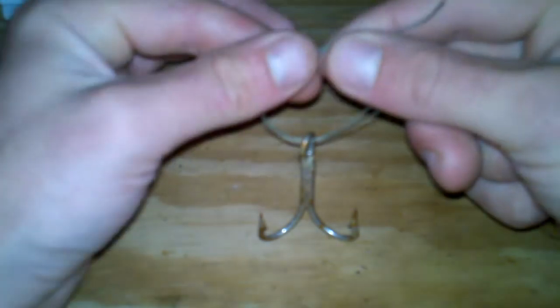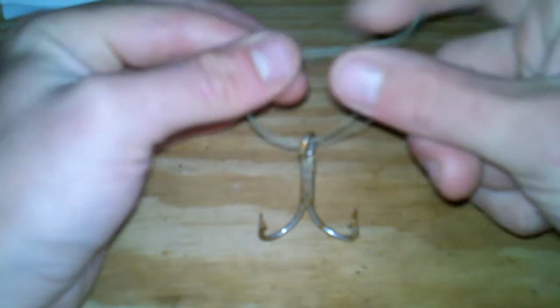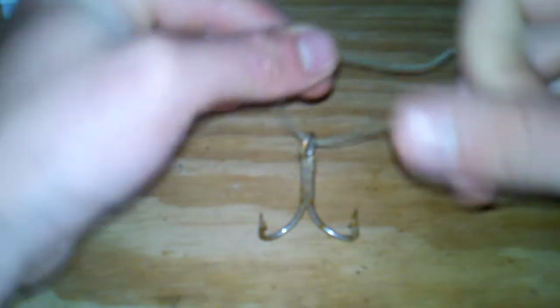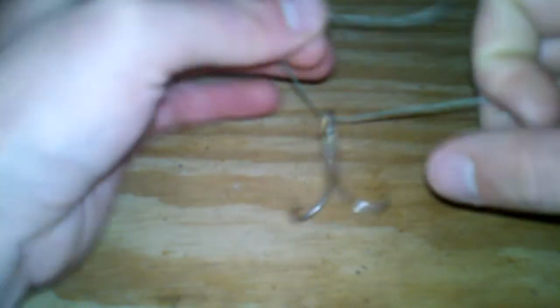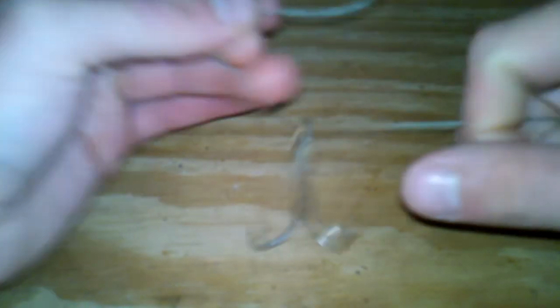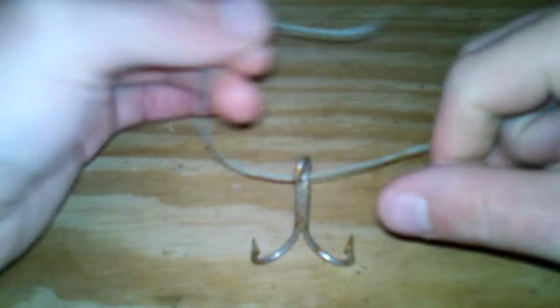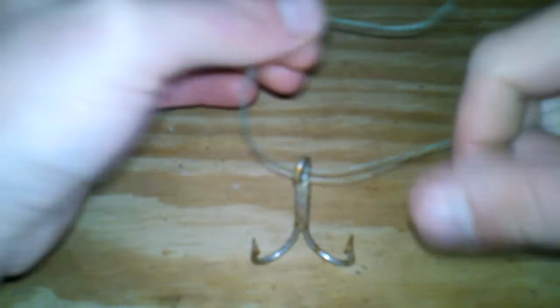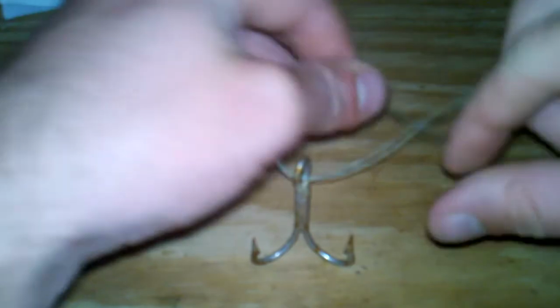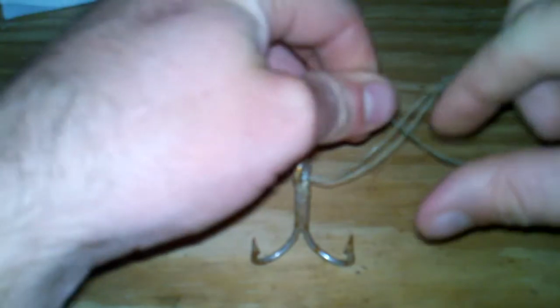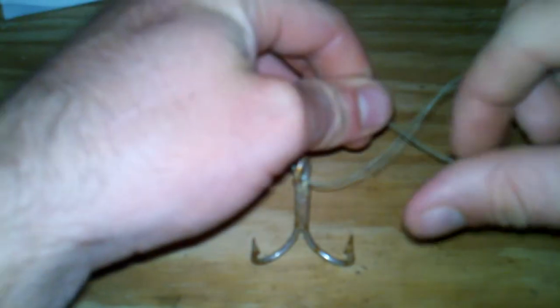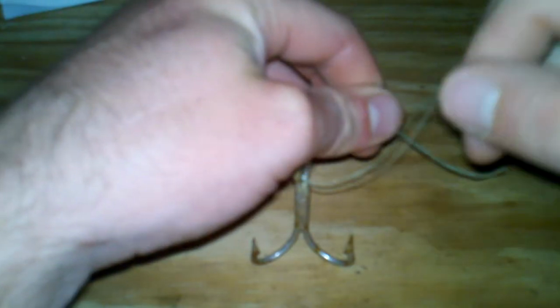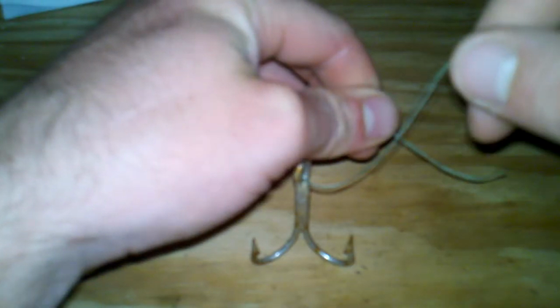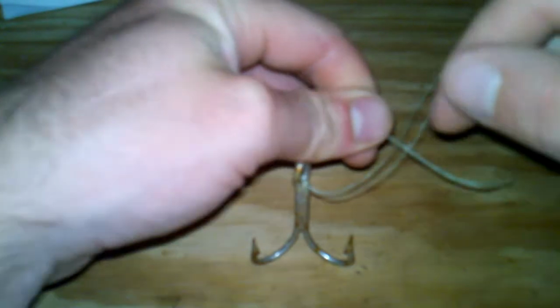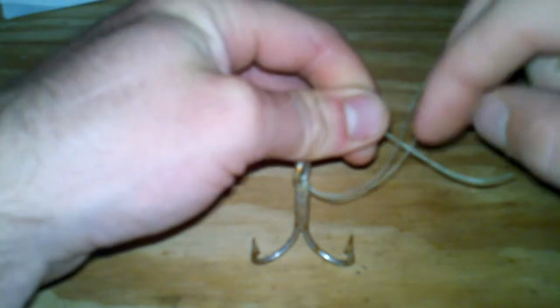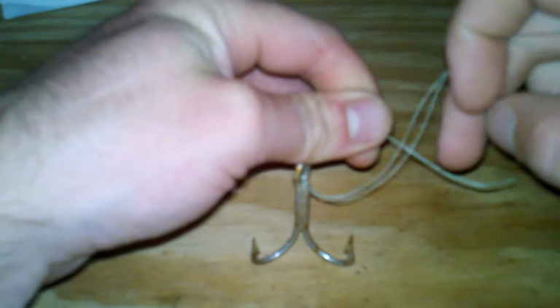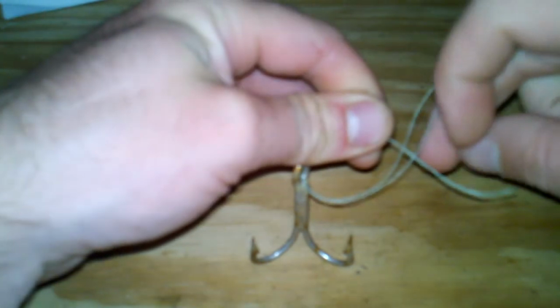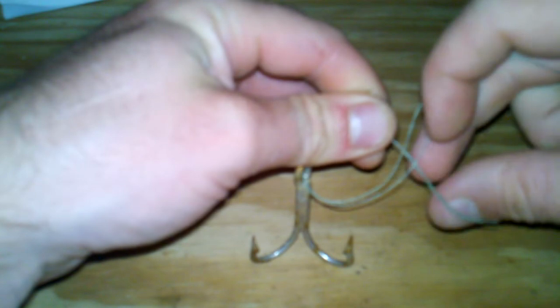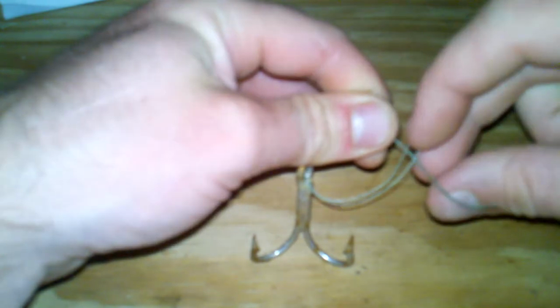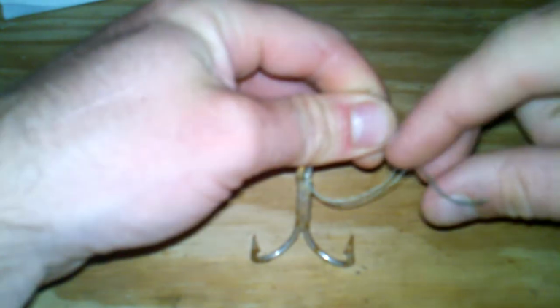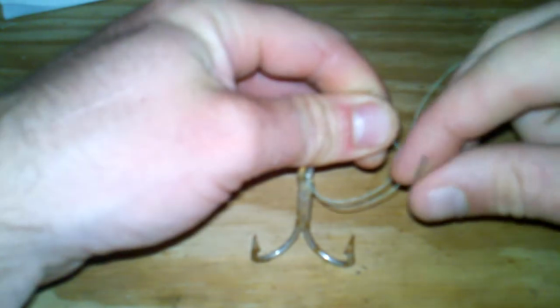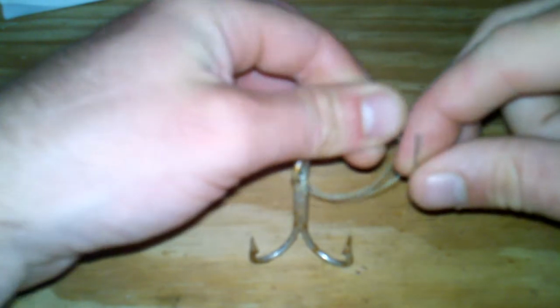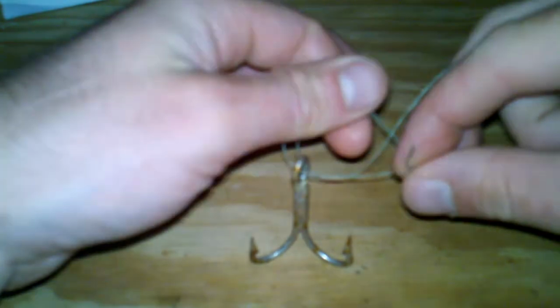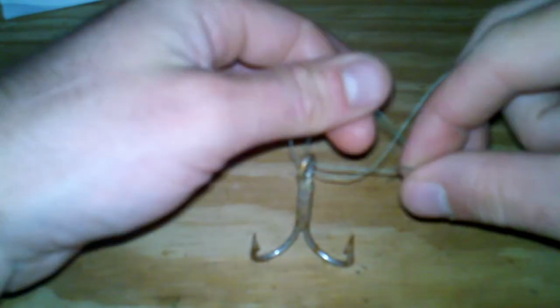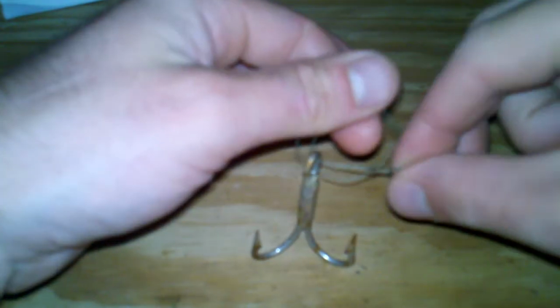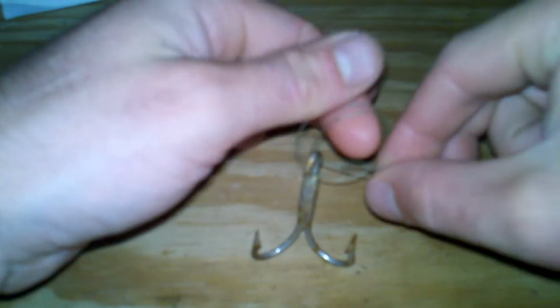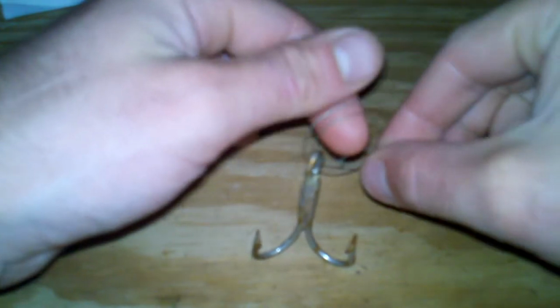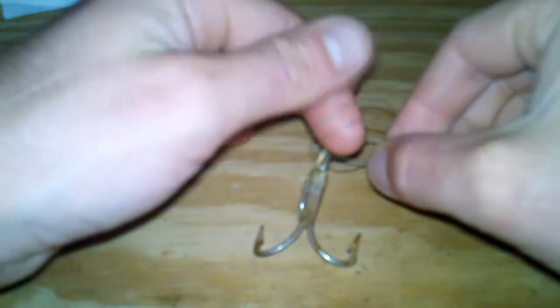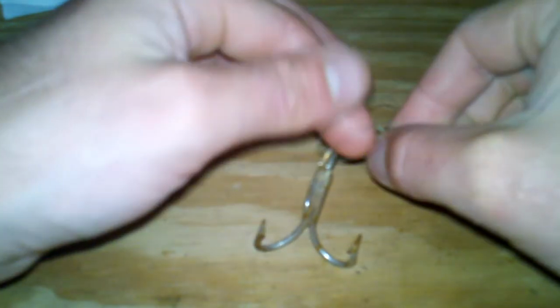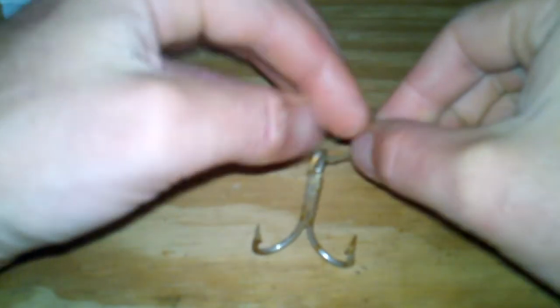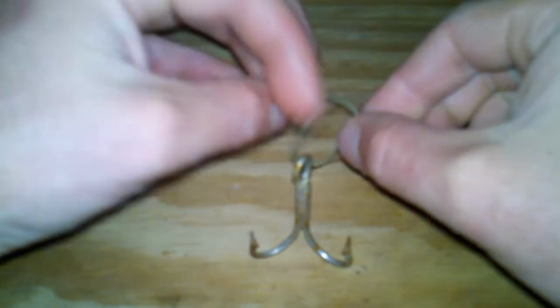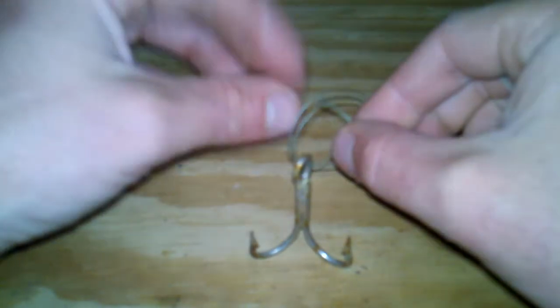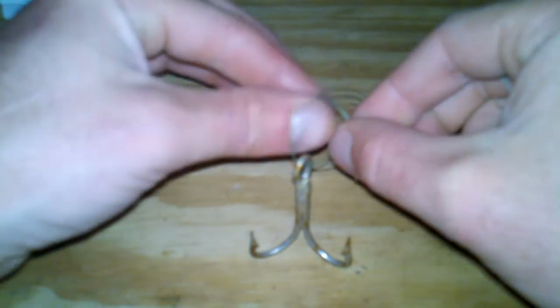Take your doubled over line, bring it around itself, and back through the loop that you just created.